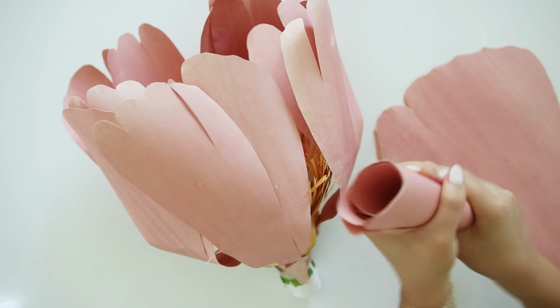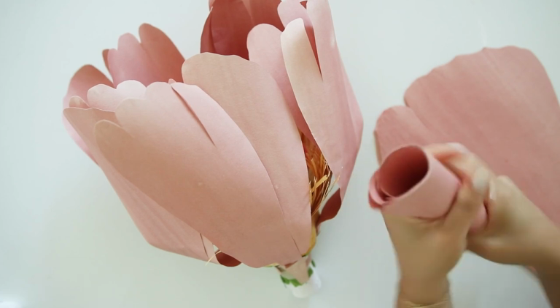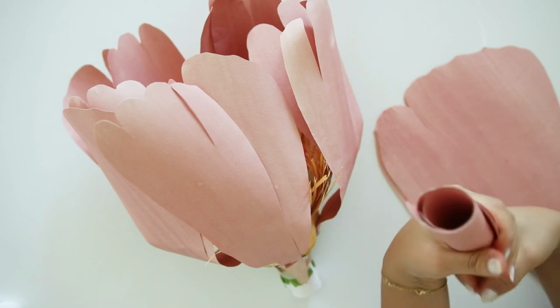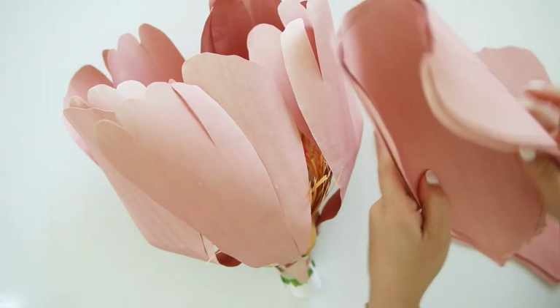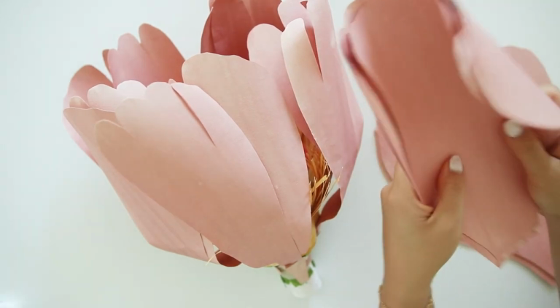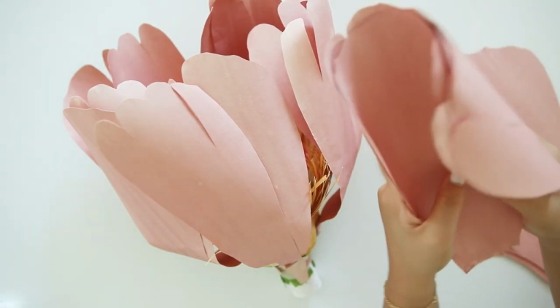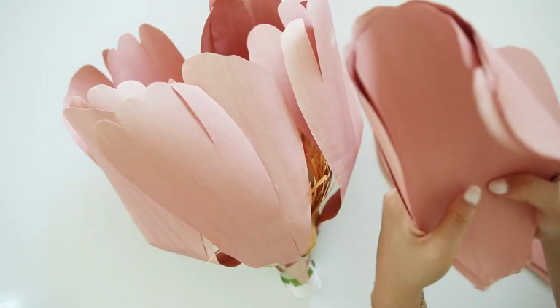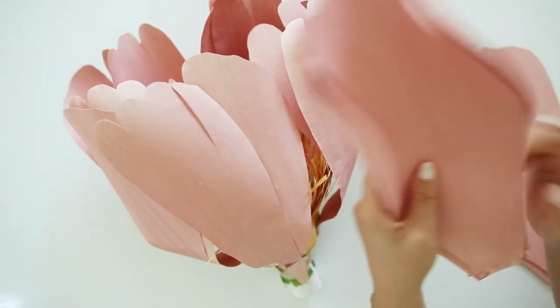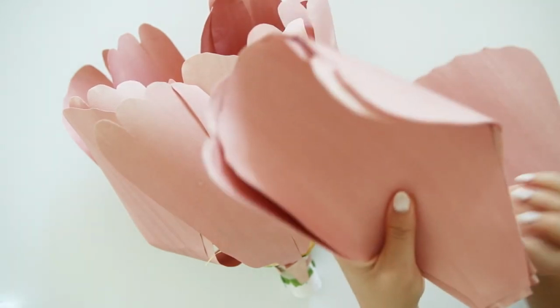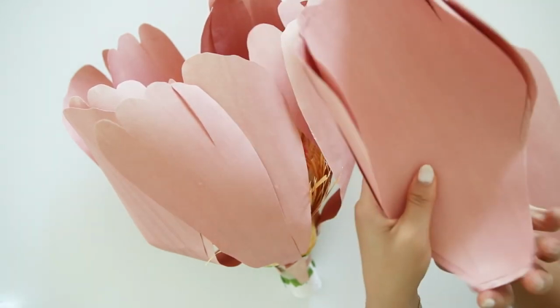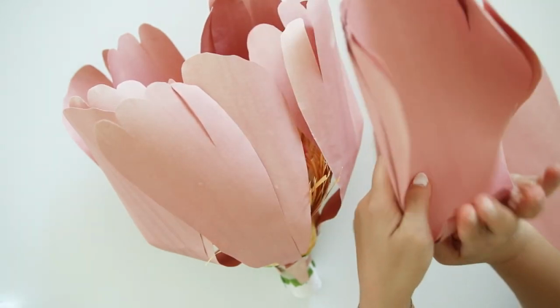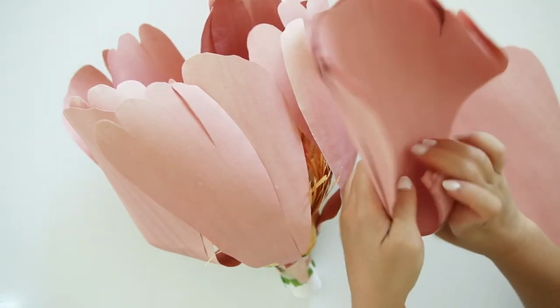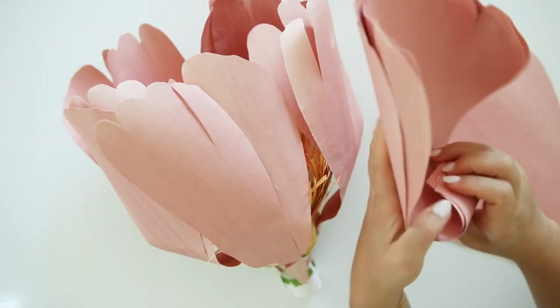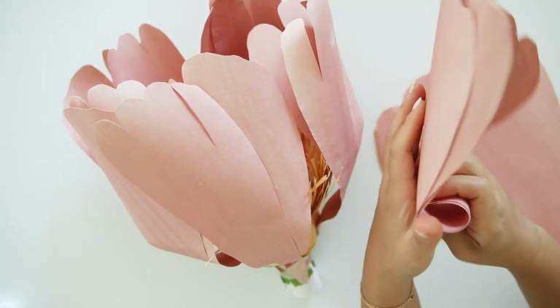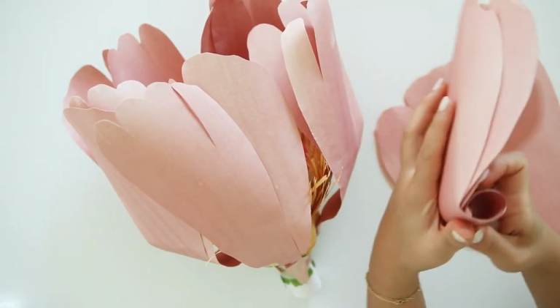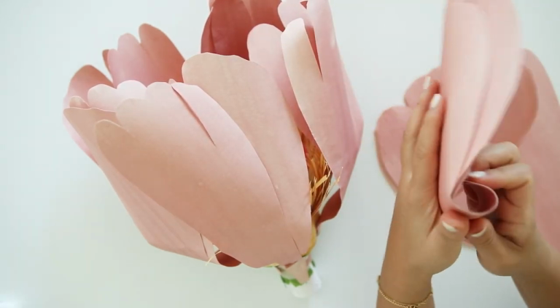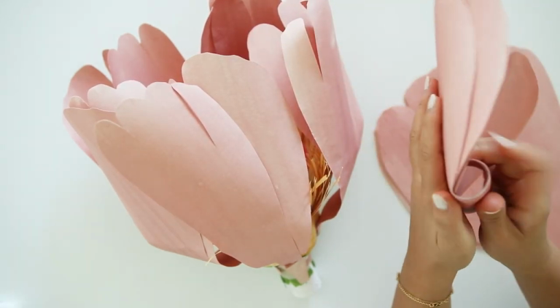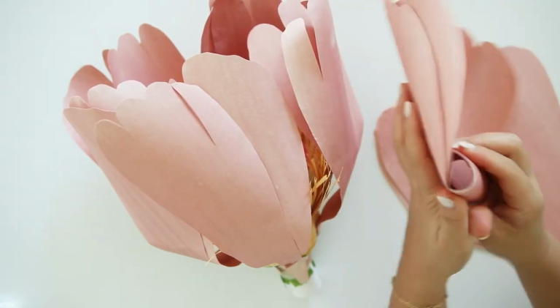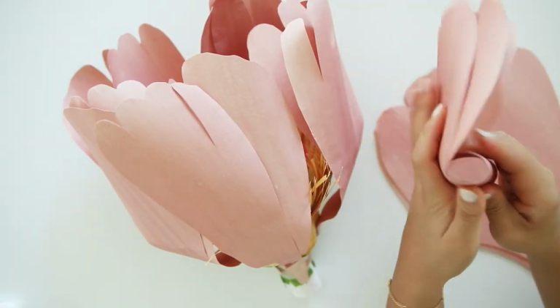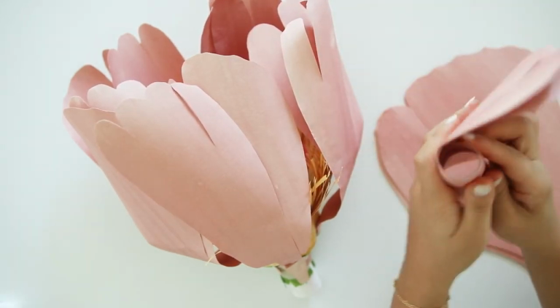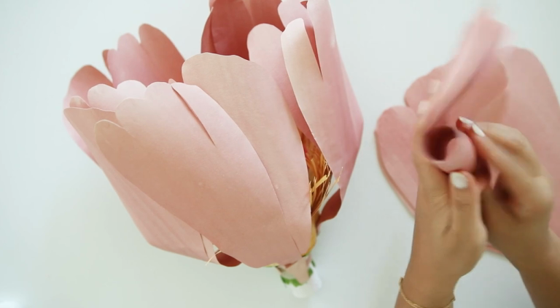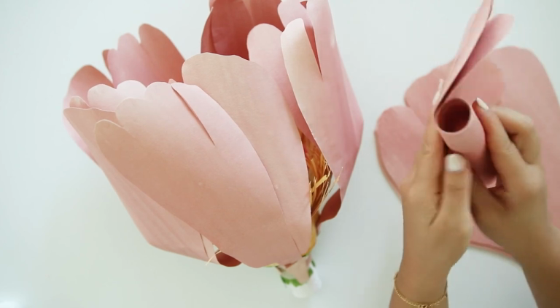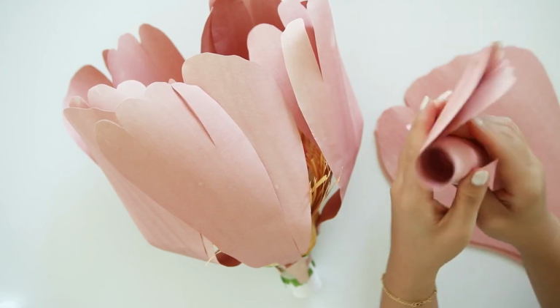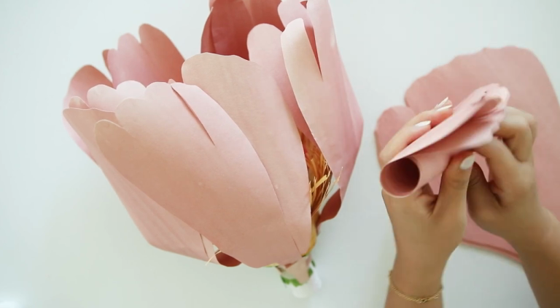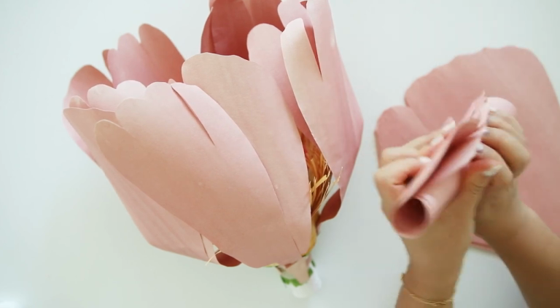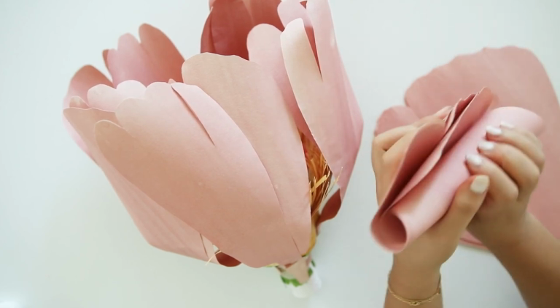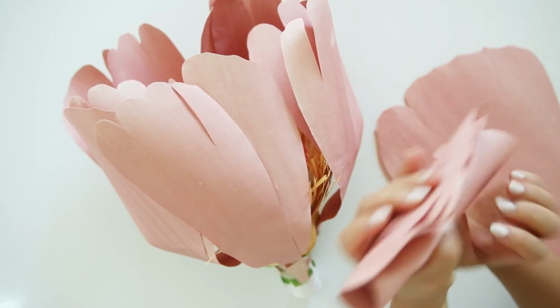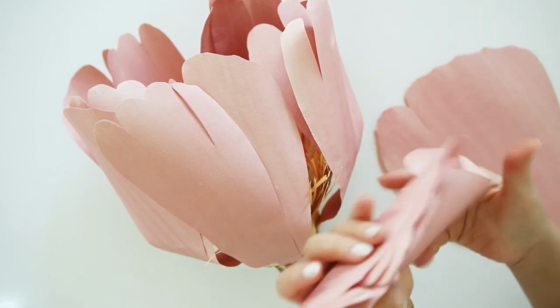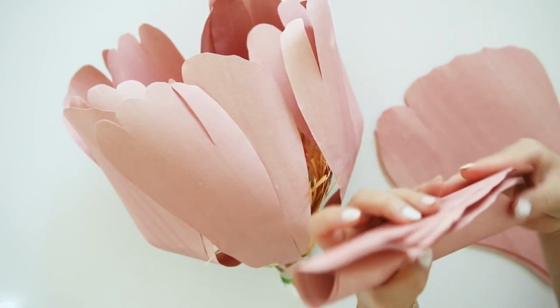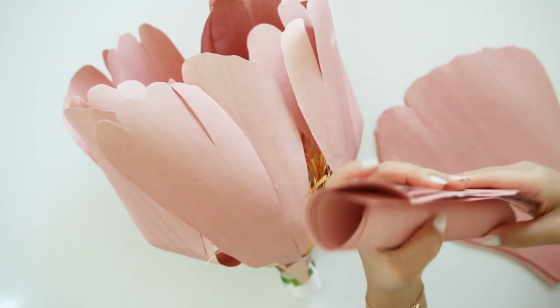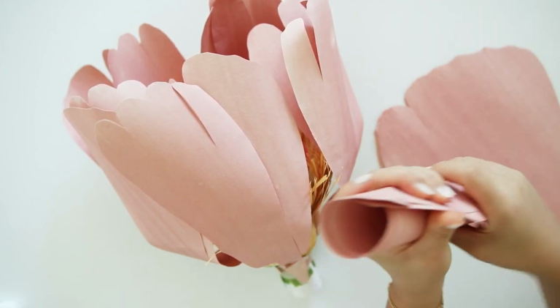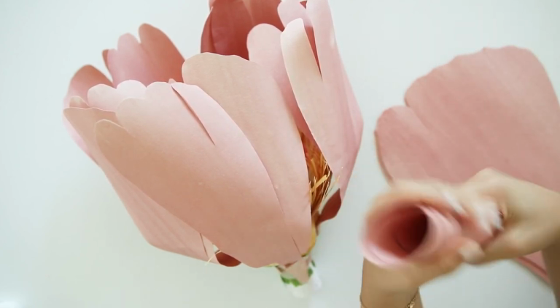And remember, each petal technically has two since we are sandwiching the two petals with the wire on each piece, and that should be your first 10 pieces.